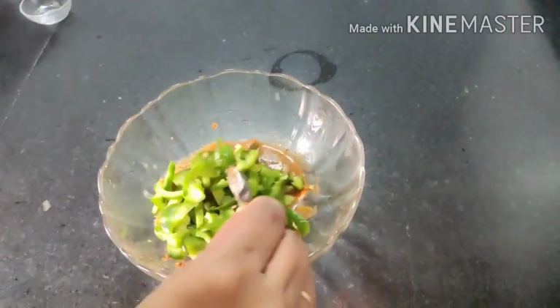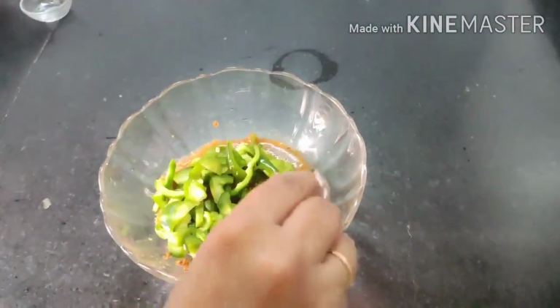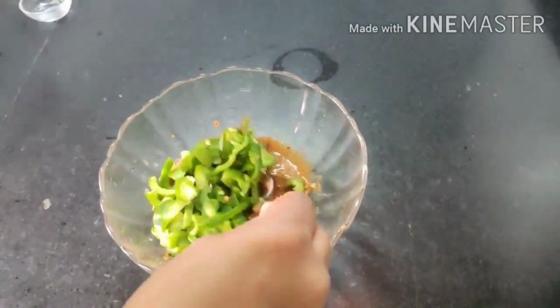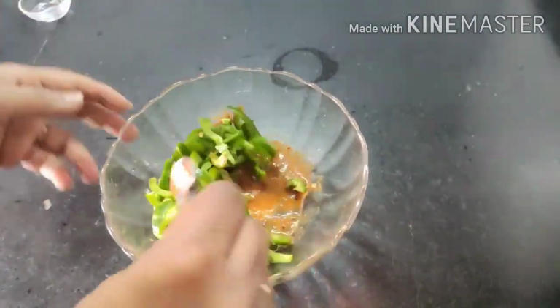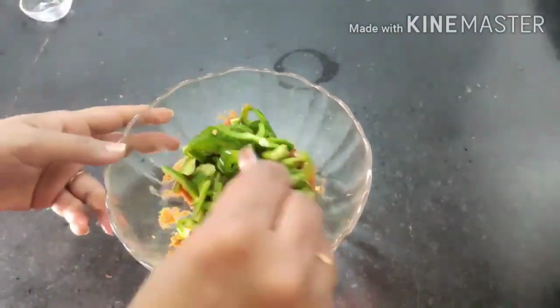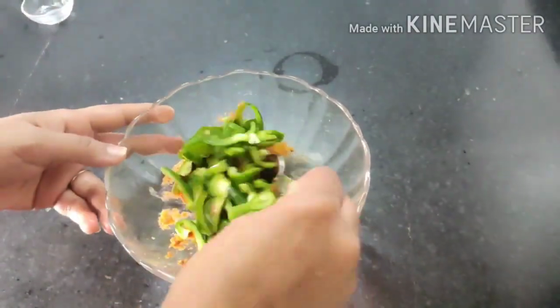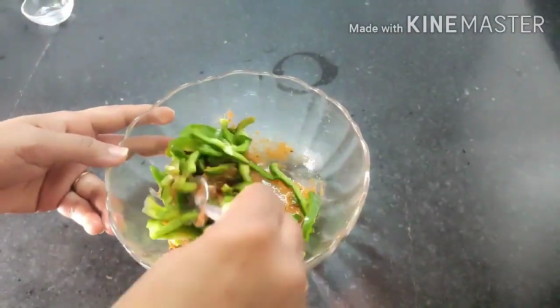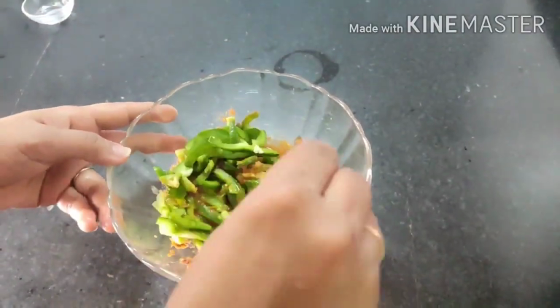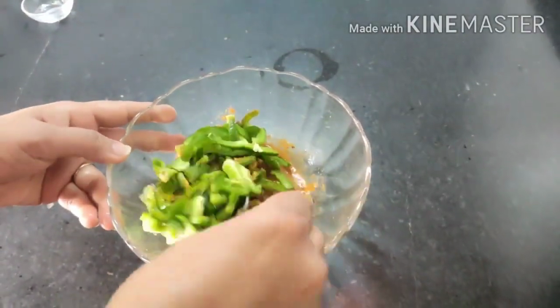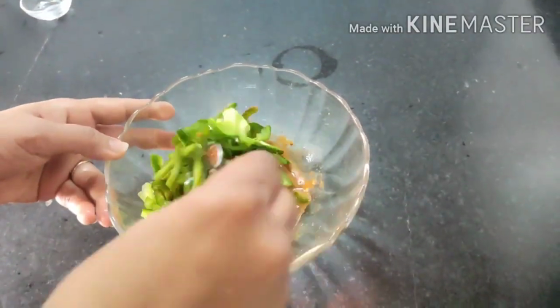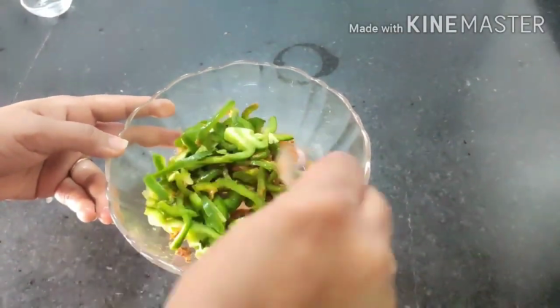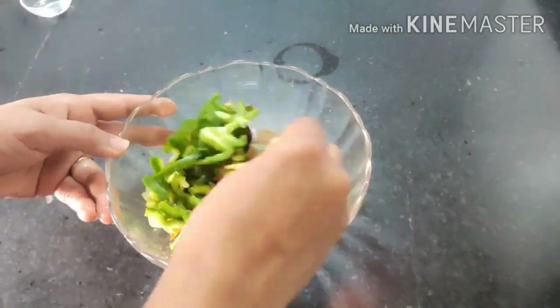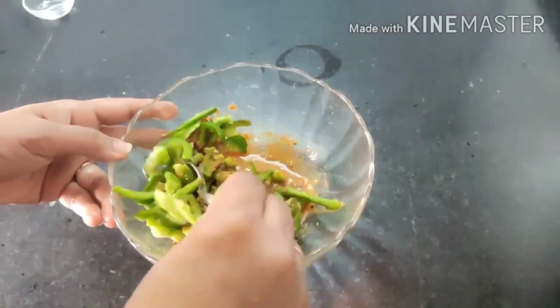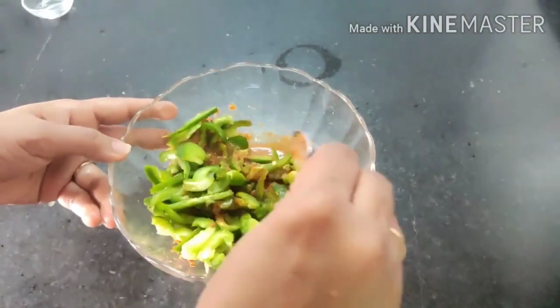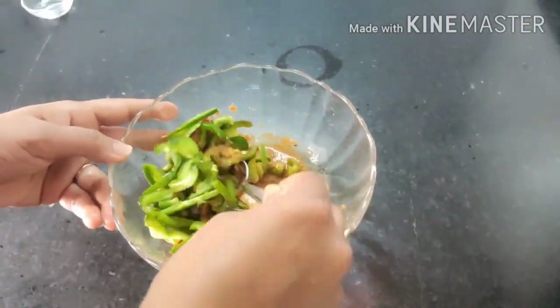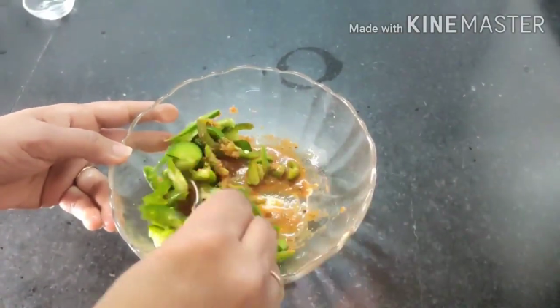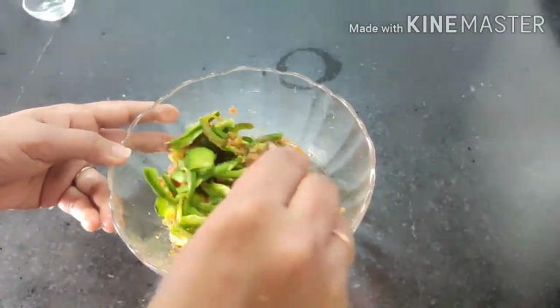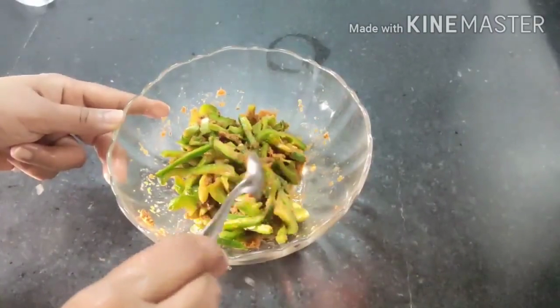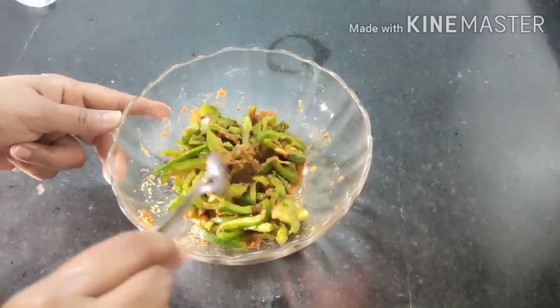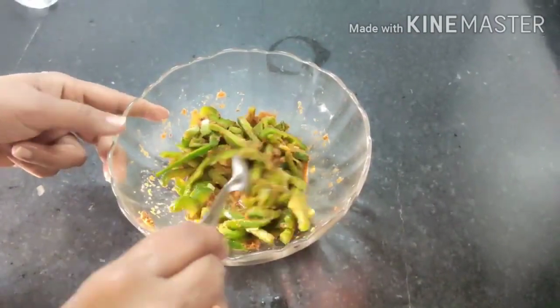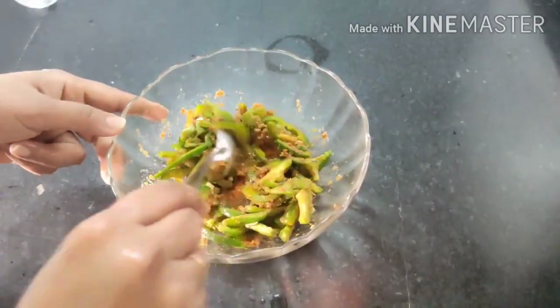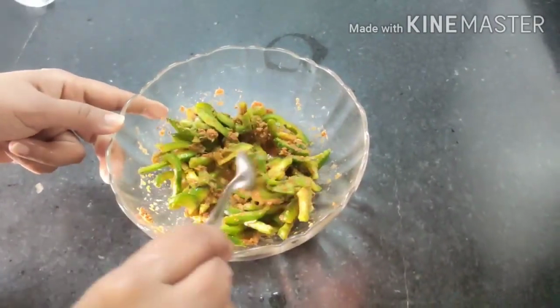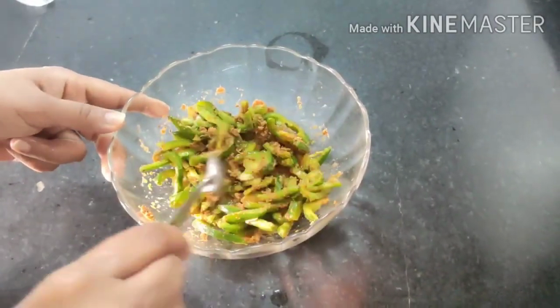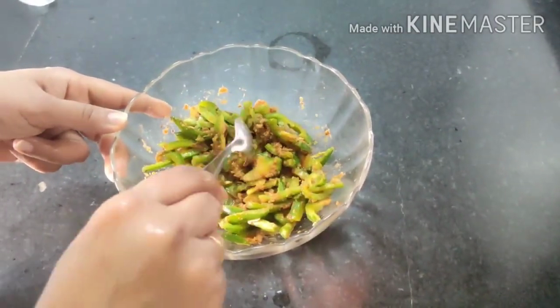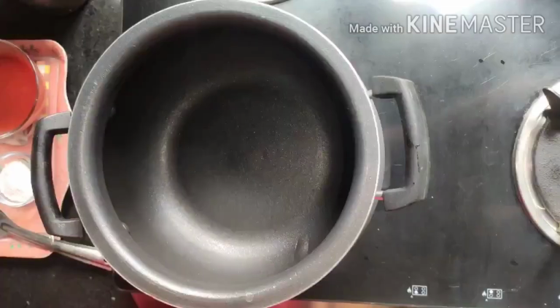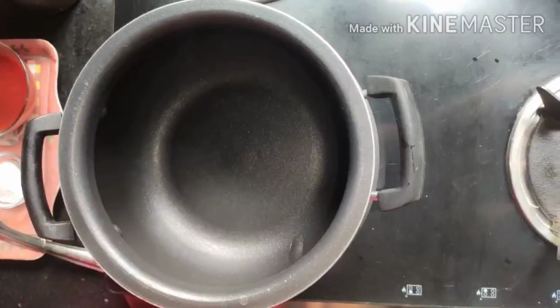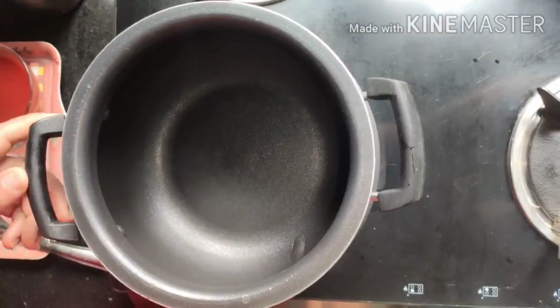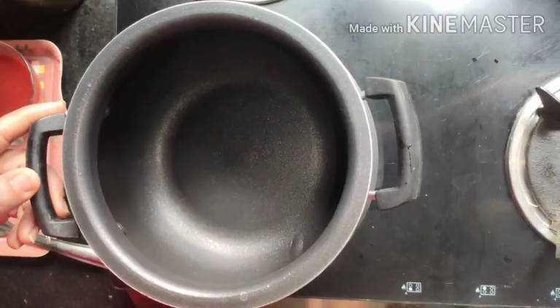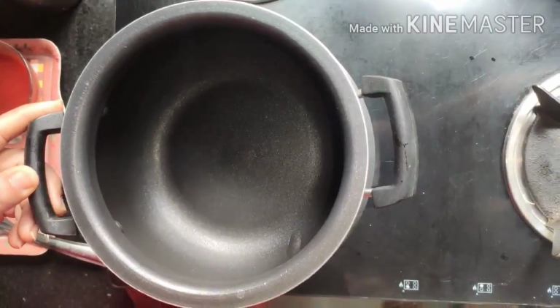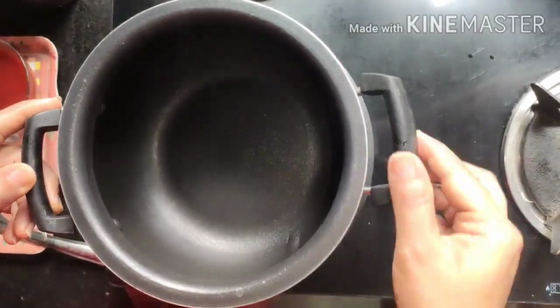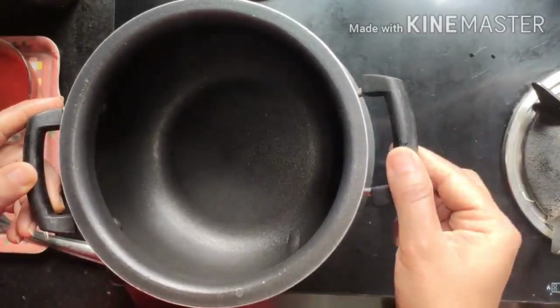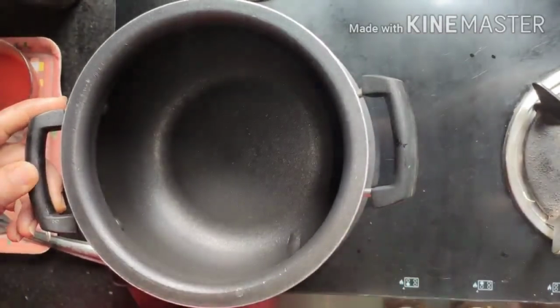To the paste we will add vinegar and the capsicum. Mix it well and keep it aside for at least half an hour to marinate.